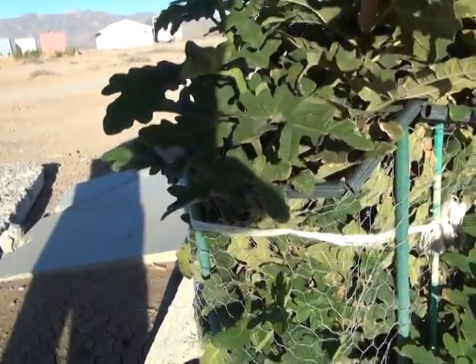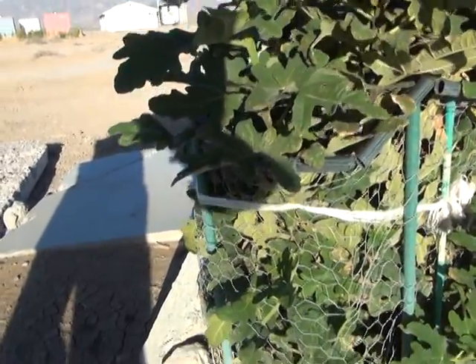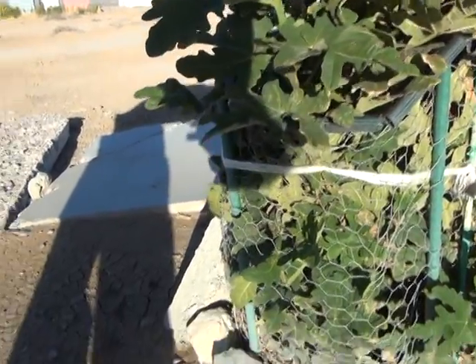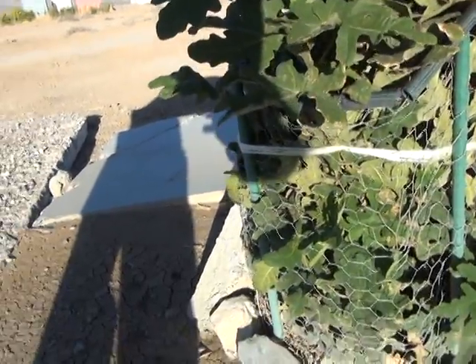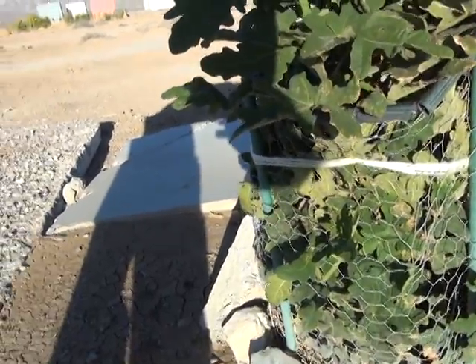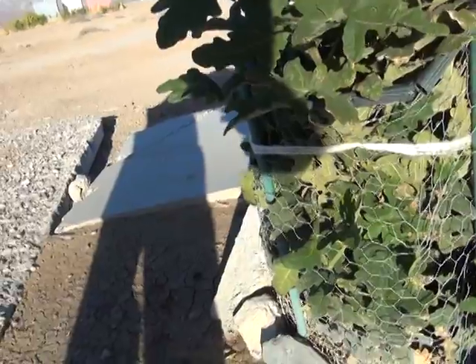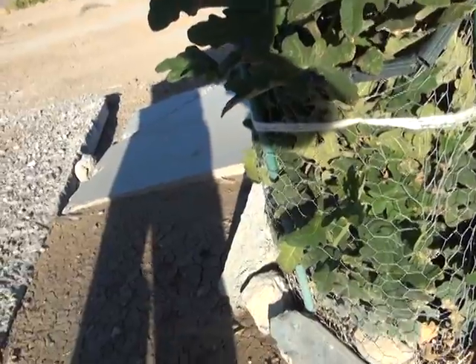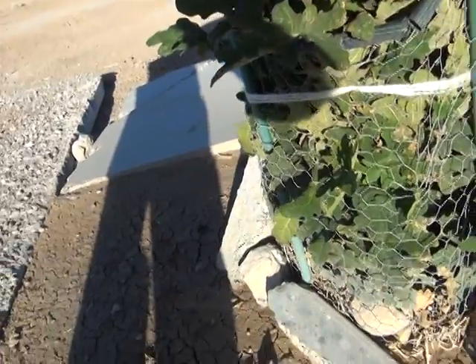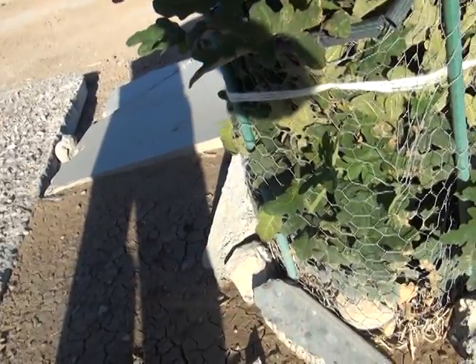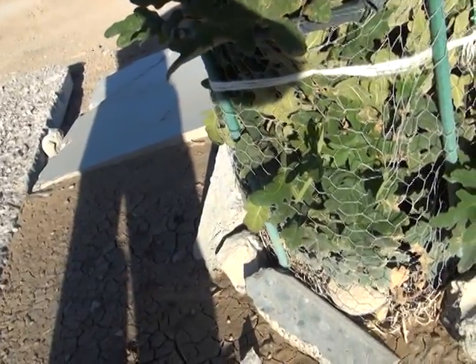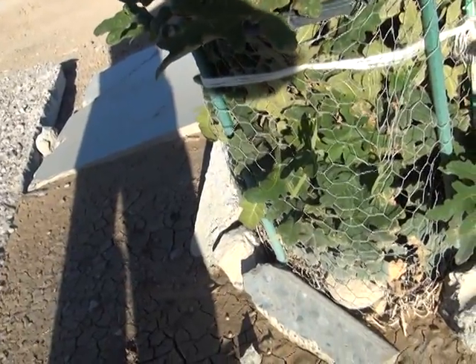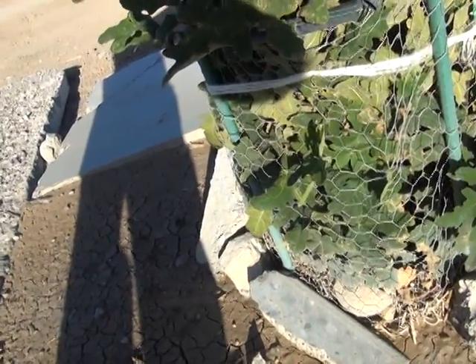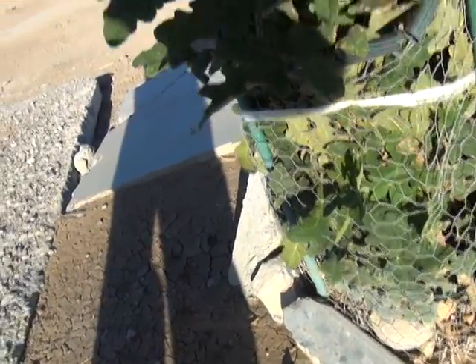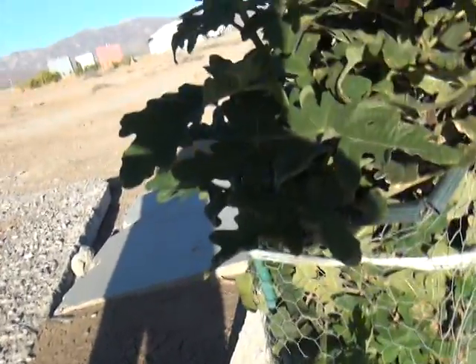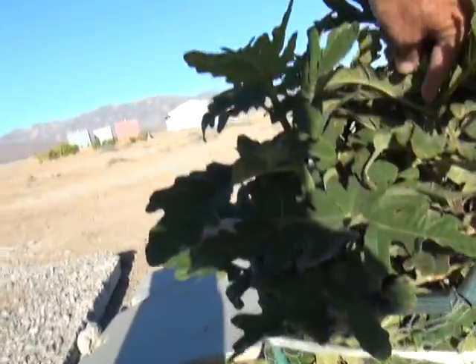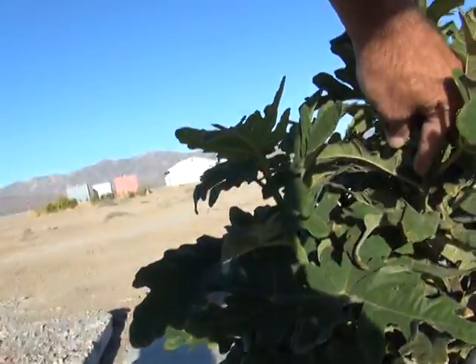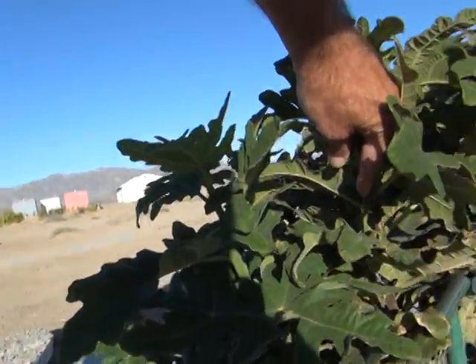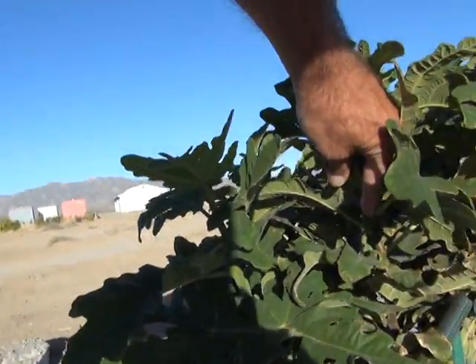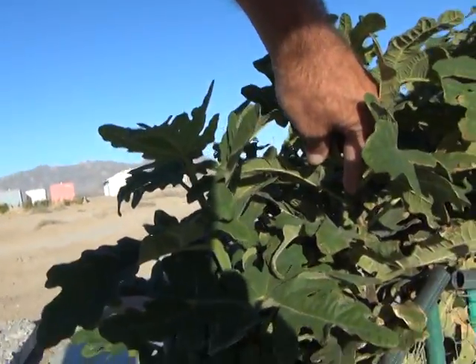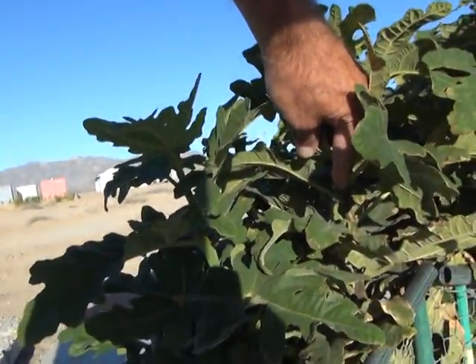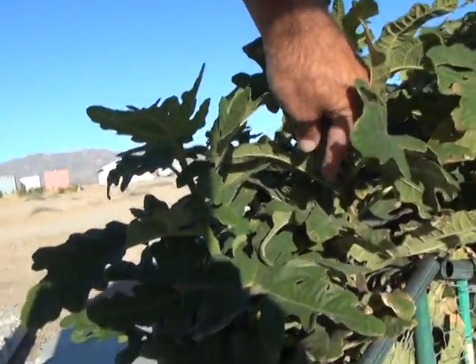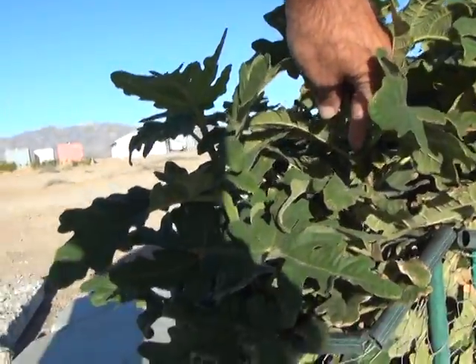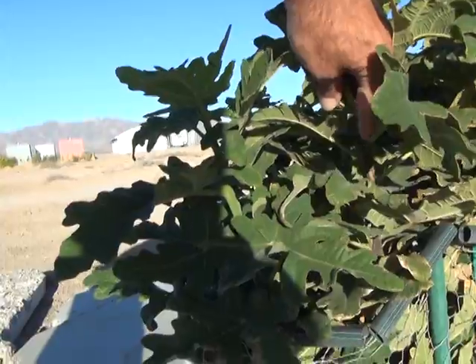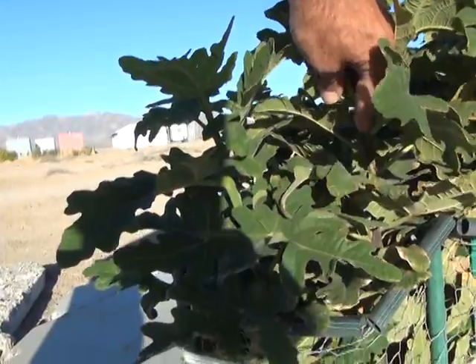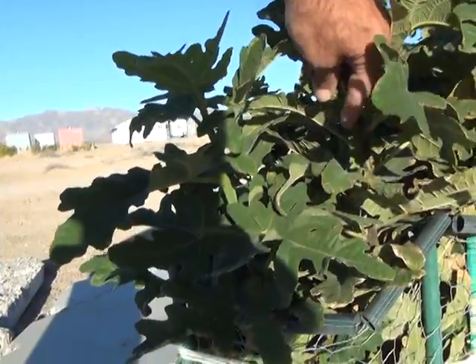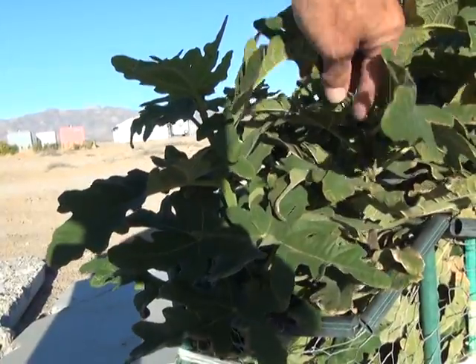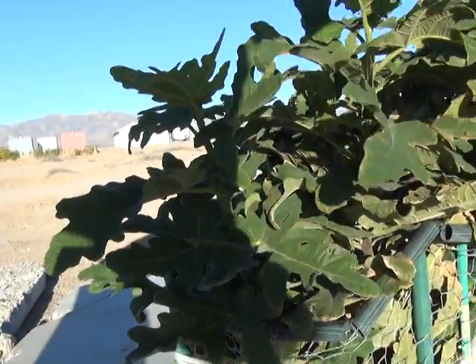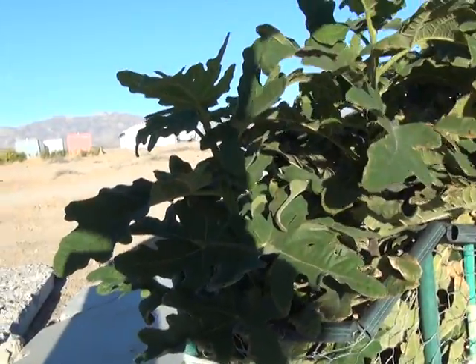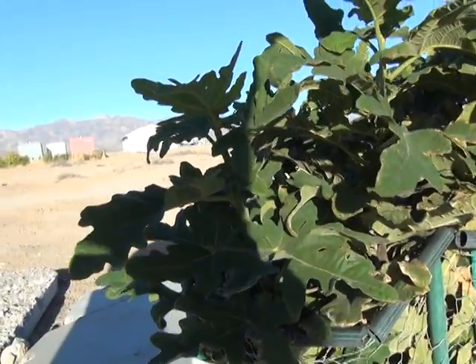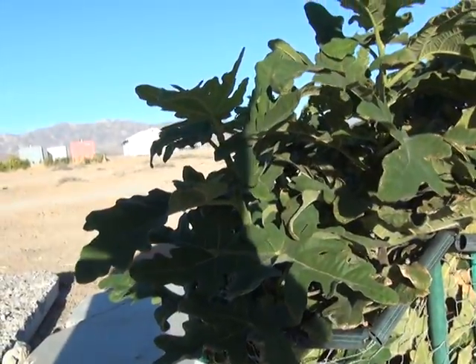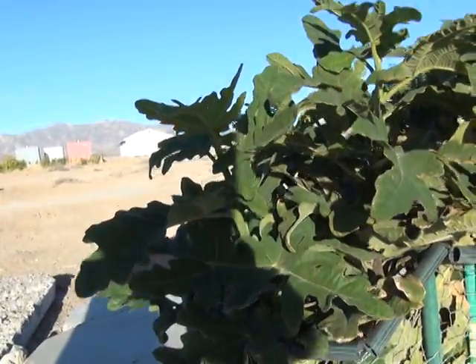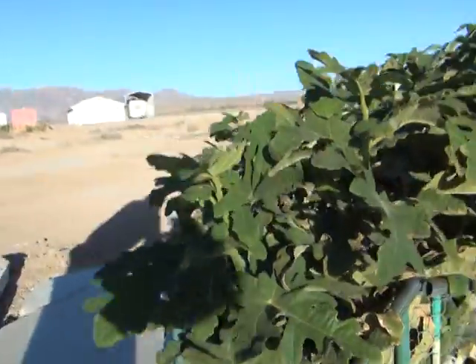Not even a marble, maybe a pea. I'm not sure if this is coming out right. It's only a small pea-size fig.